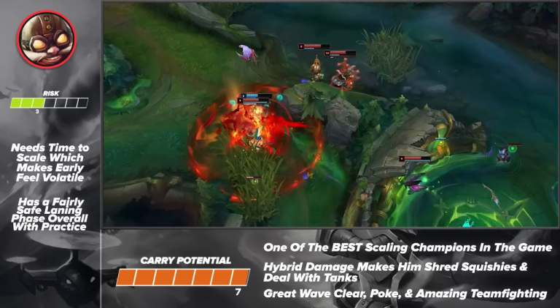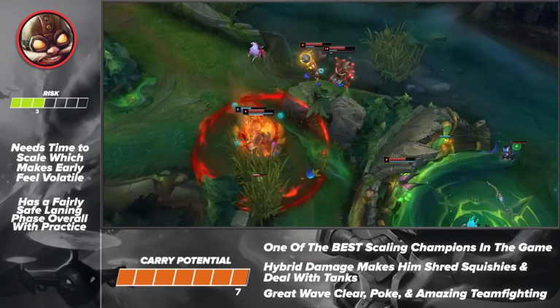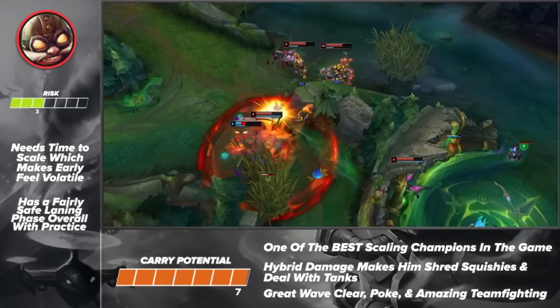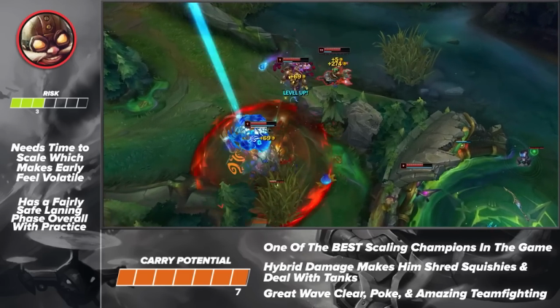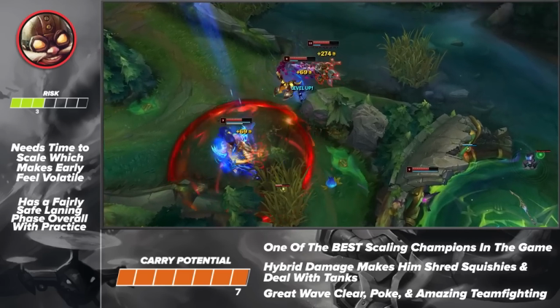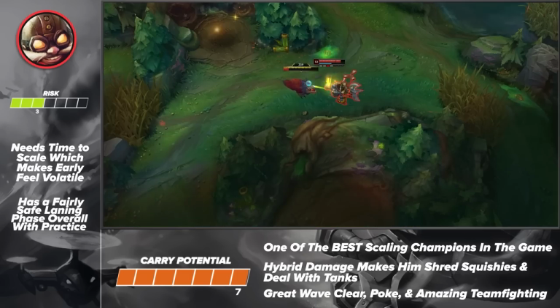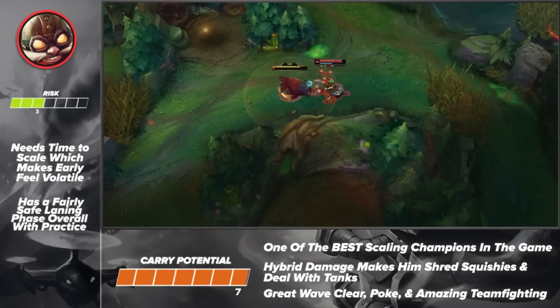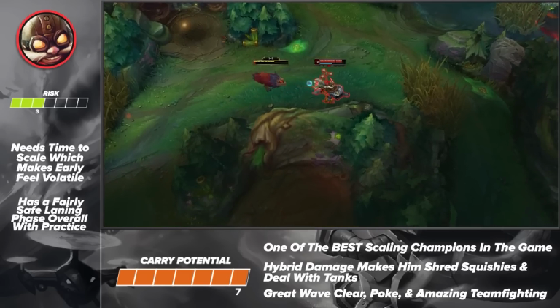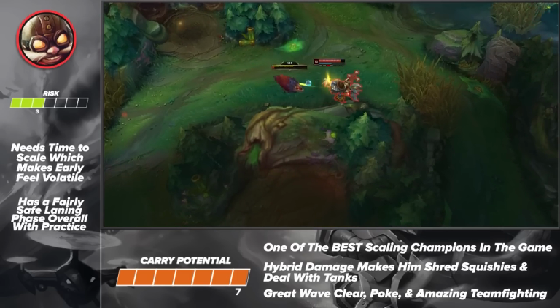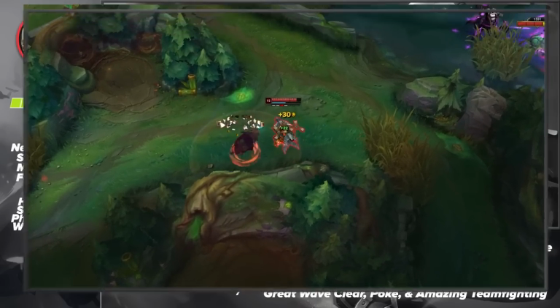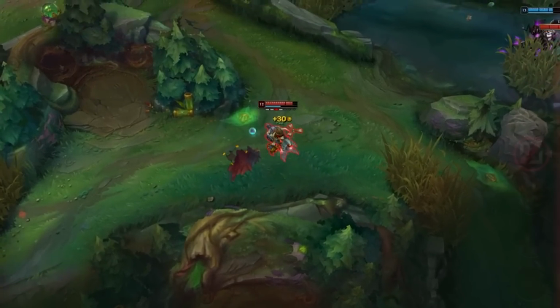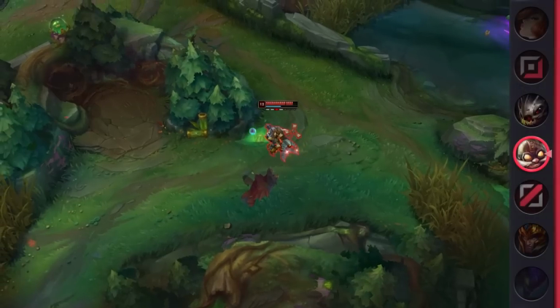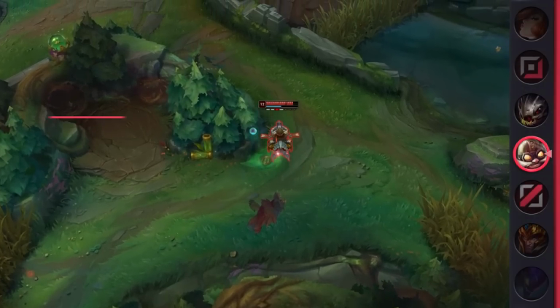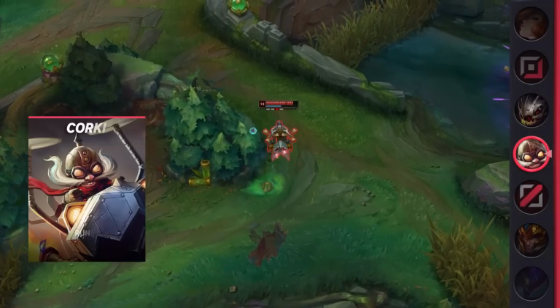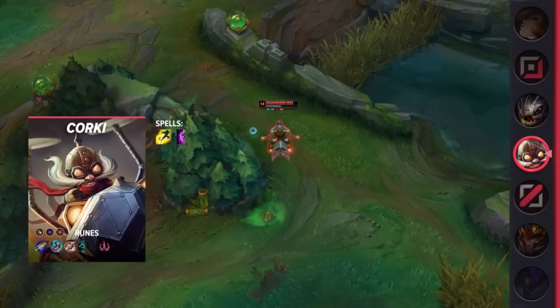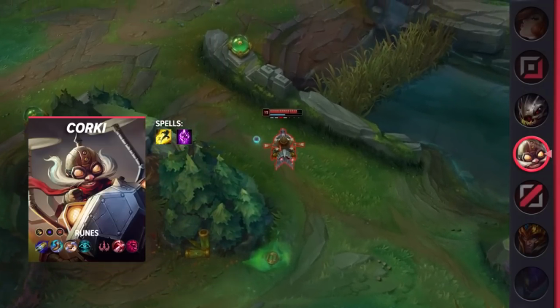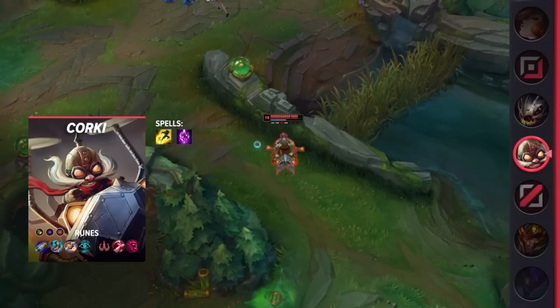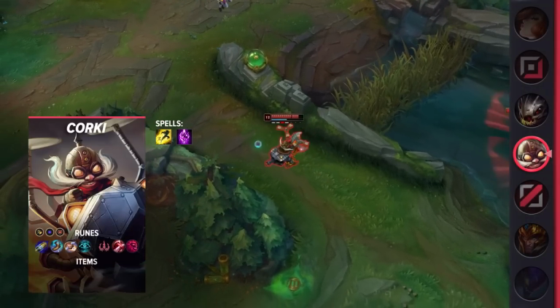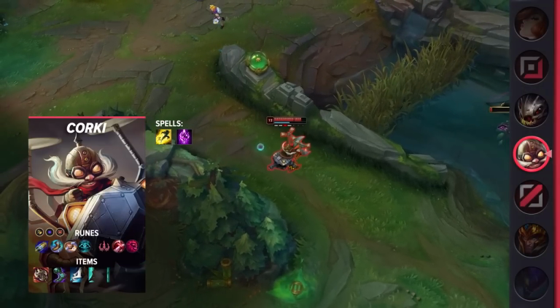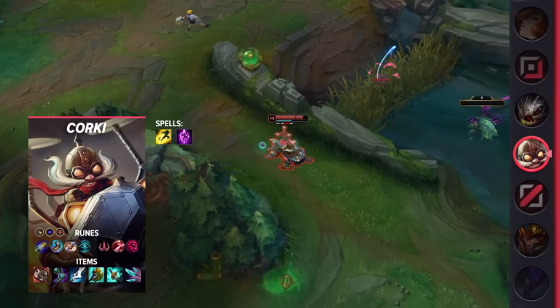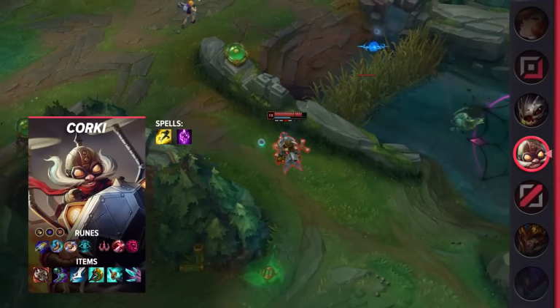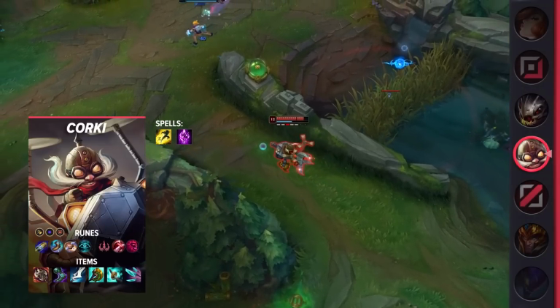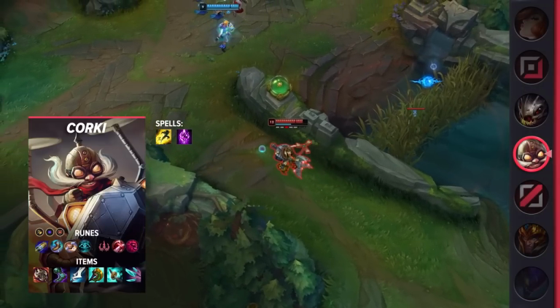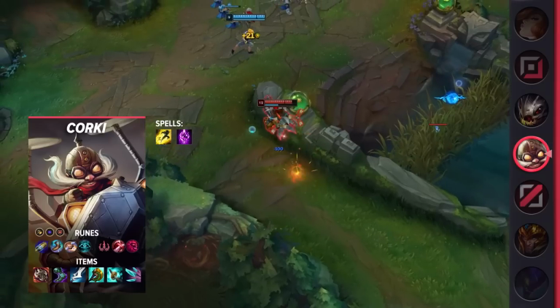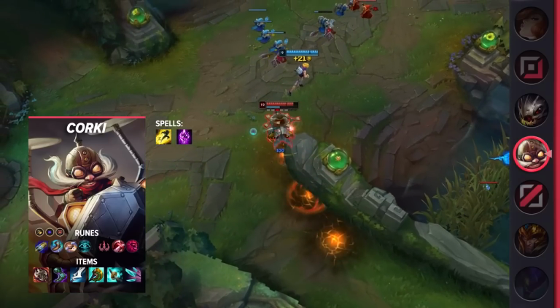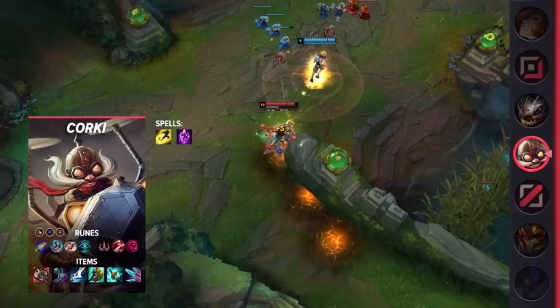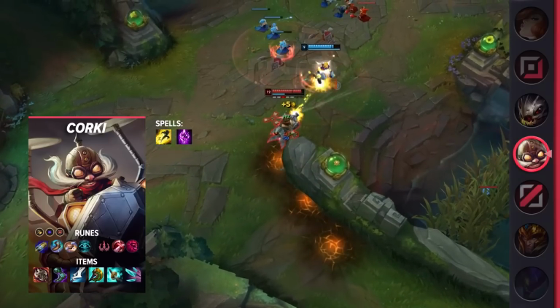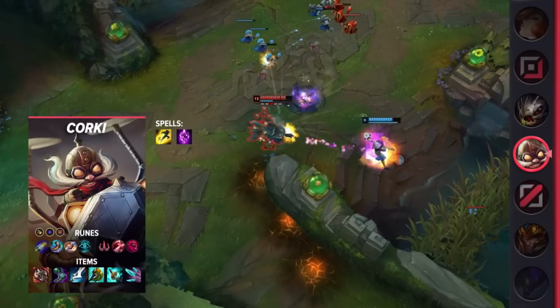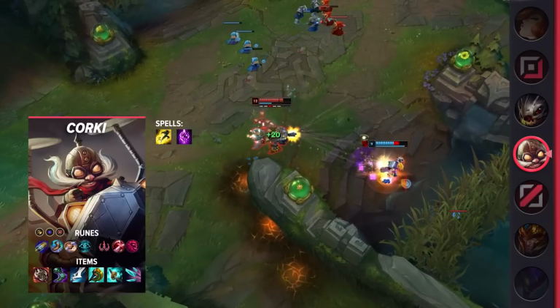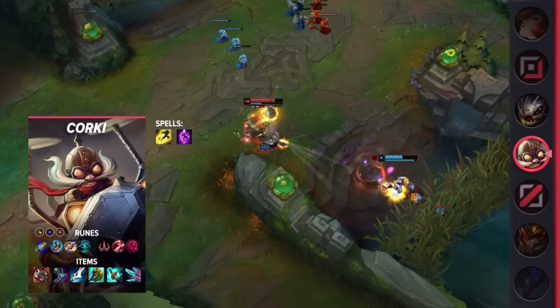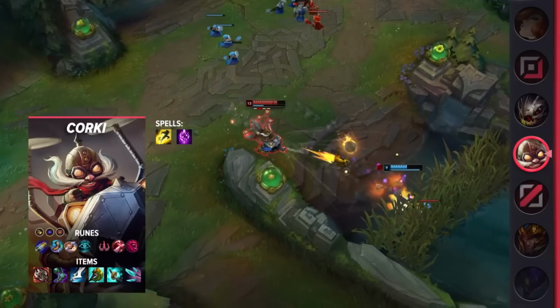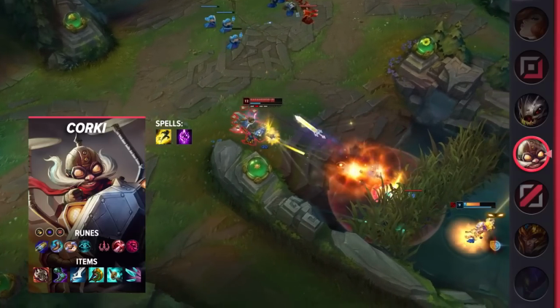Overall, if you need a new Kassadin after the nerfs, then don't be afraid to give Corki a try. Moving on to the build itself, be sure to take Flash and Teleport as your summoner spells. For your runes, you'll be taking First Strike, Magical Footwear, Biscuit Delivery, Cosmic Insight, Taste of Blood, and Ultimate Hunter.